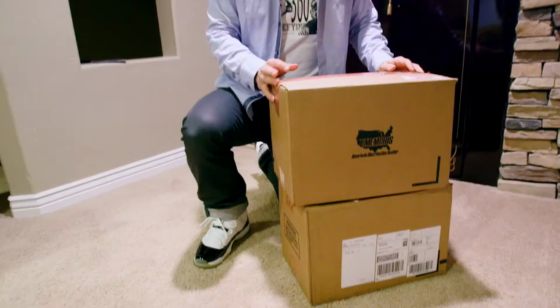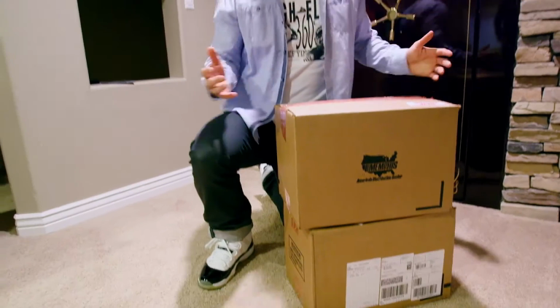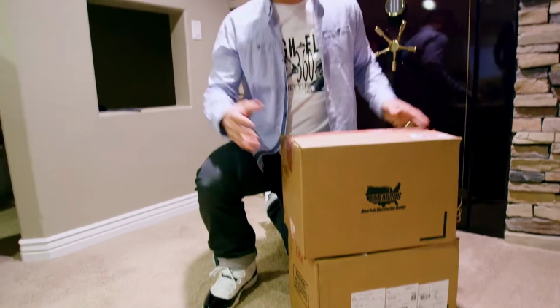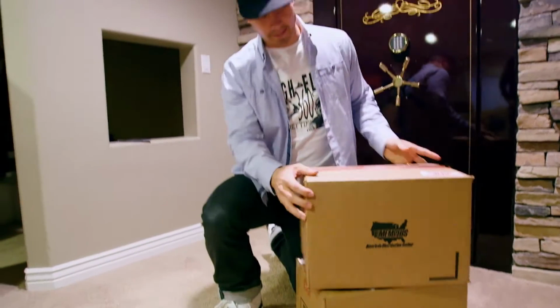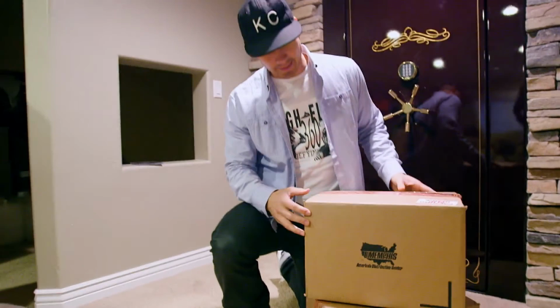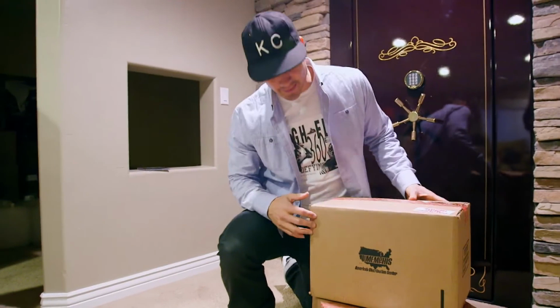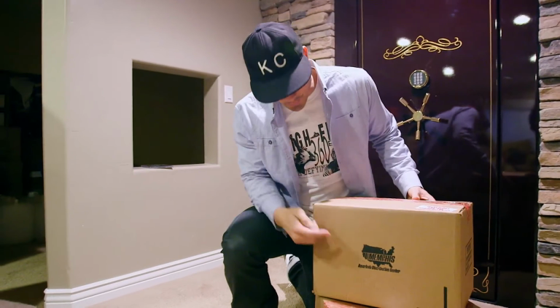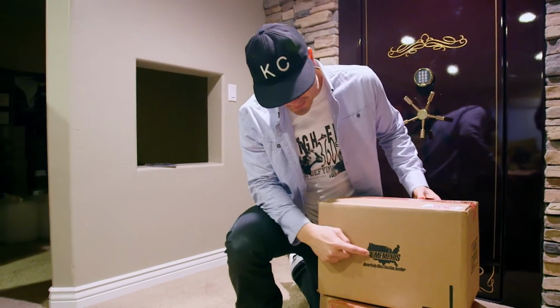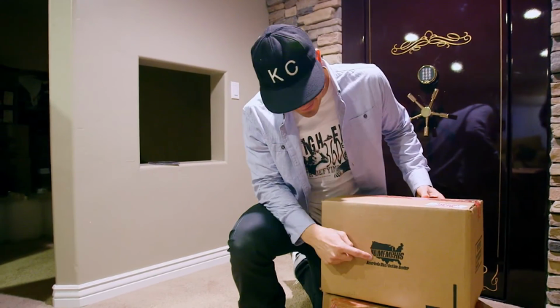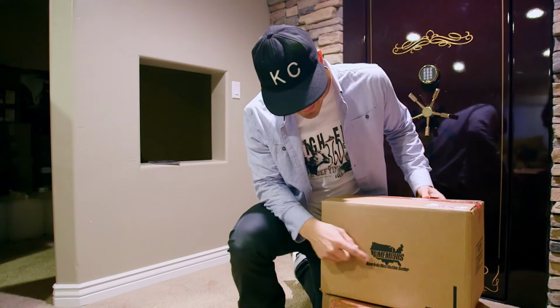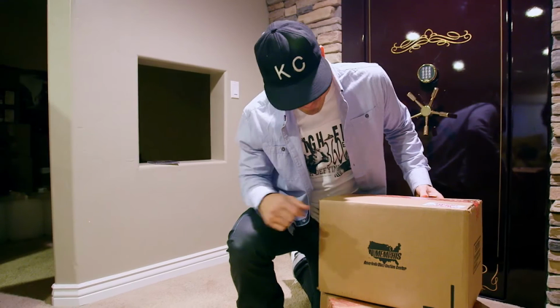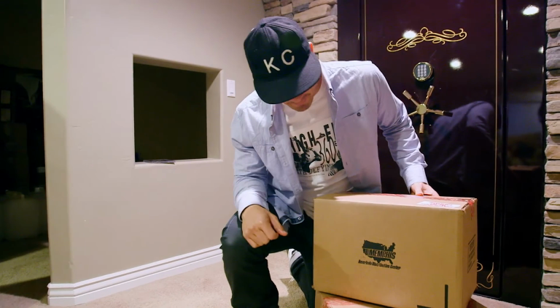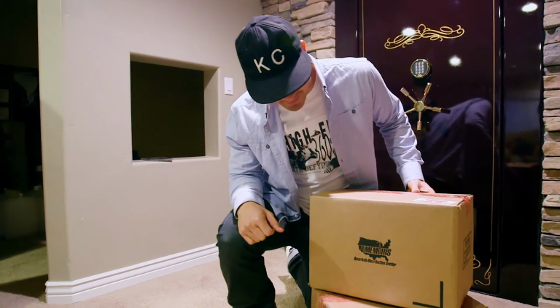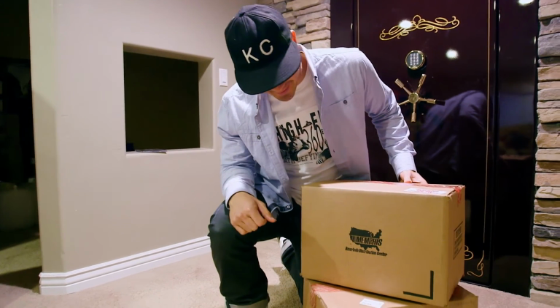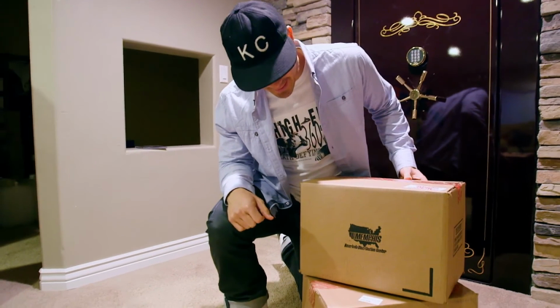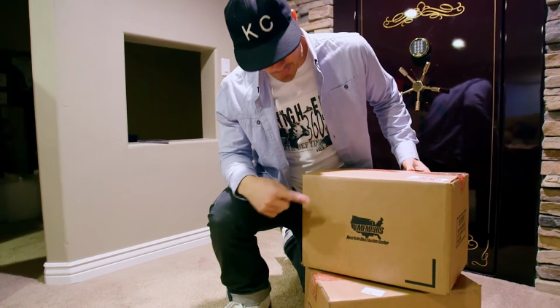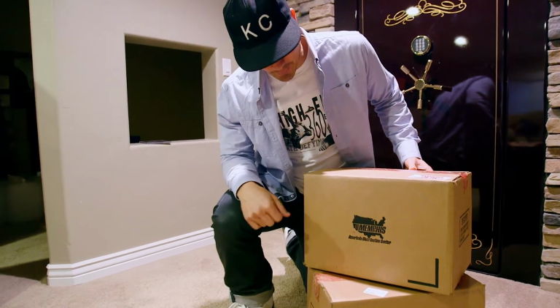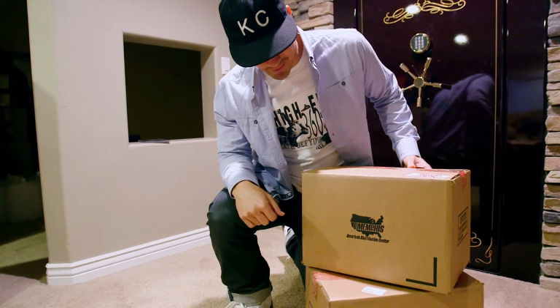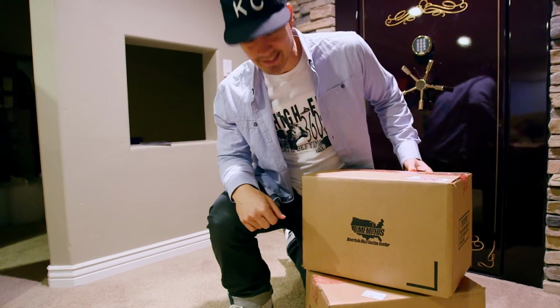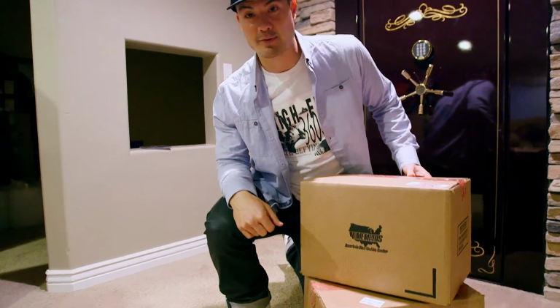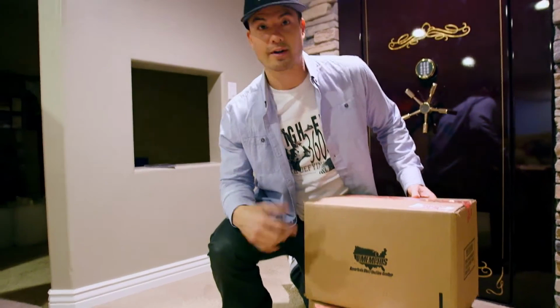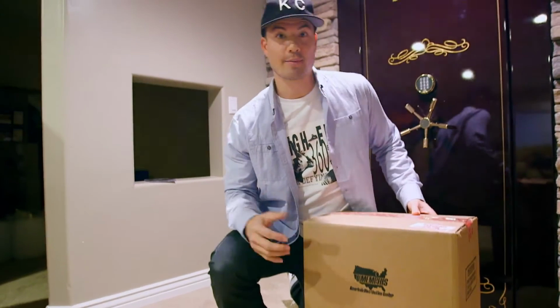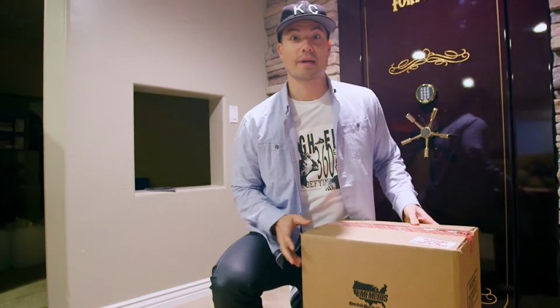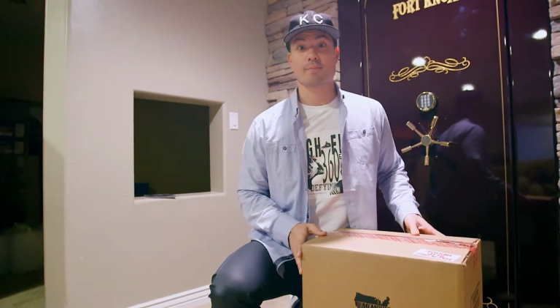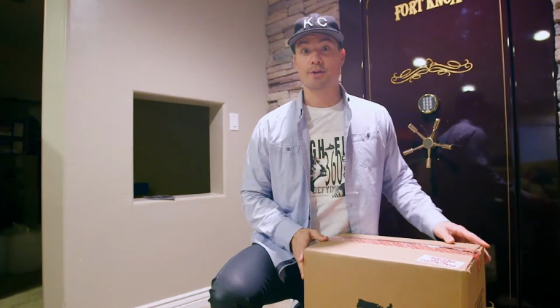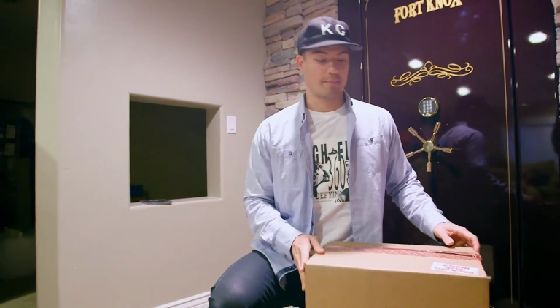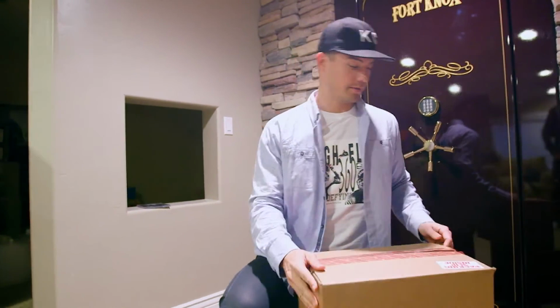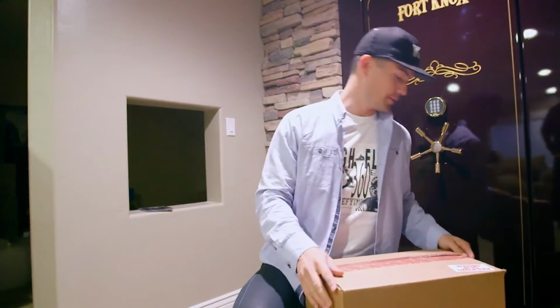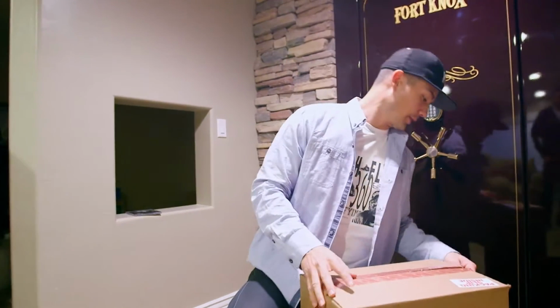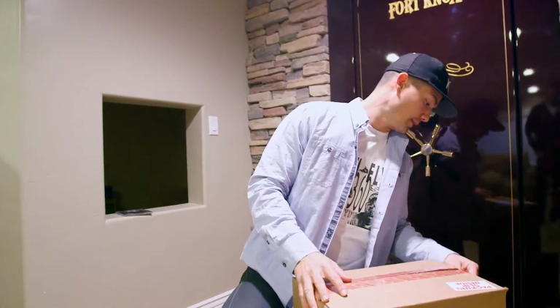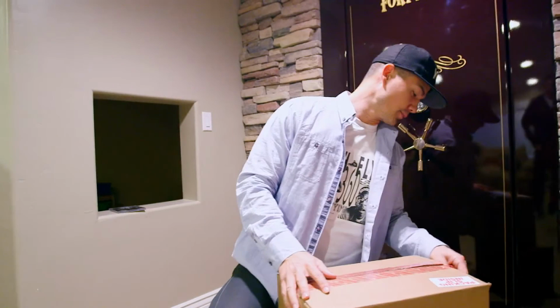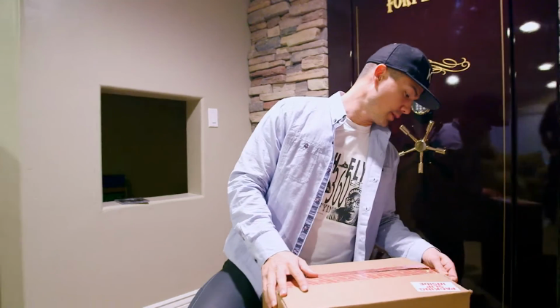Nothing gets me more excited than seeing Memphis written across the United States of America — that means we got something good in the mail. So let's see what we got on this one here.